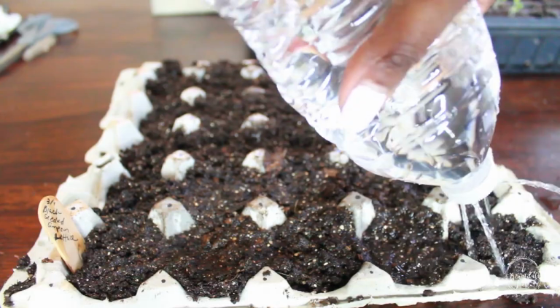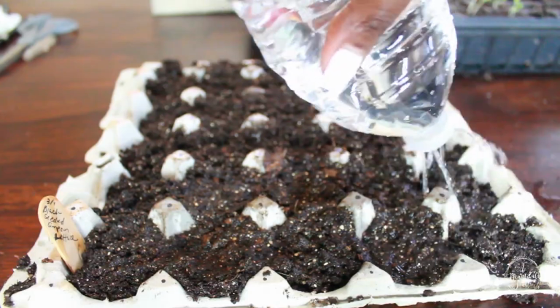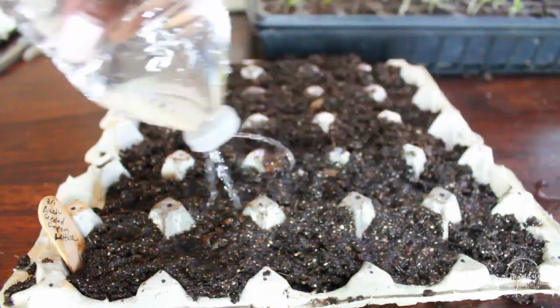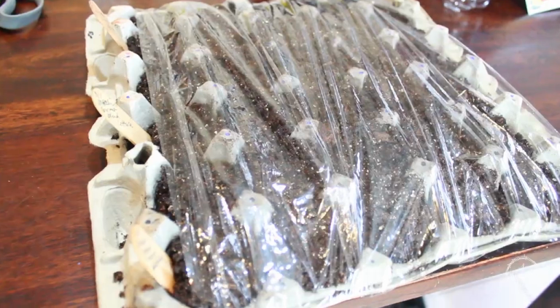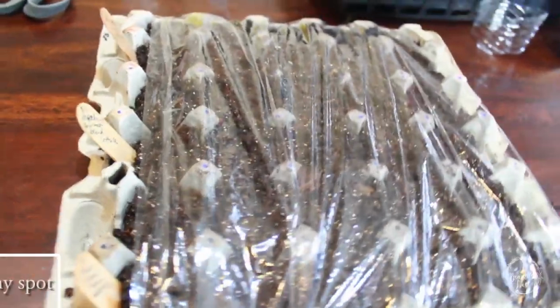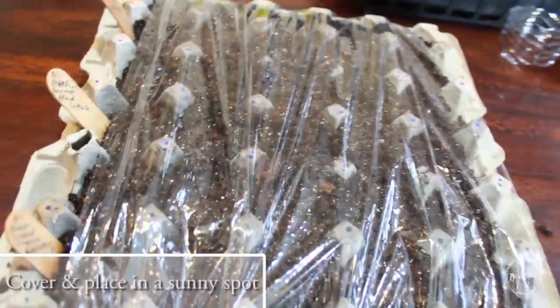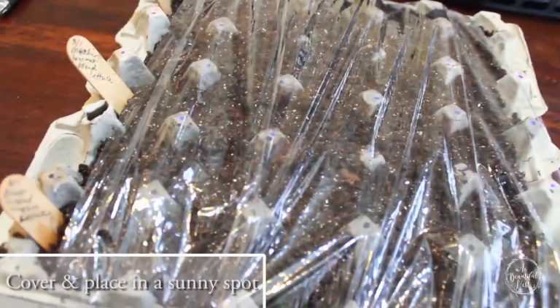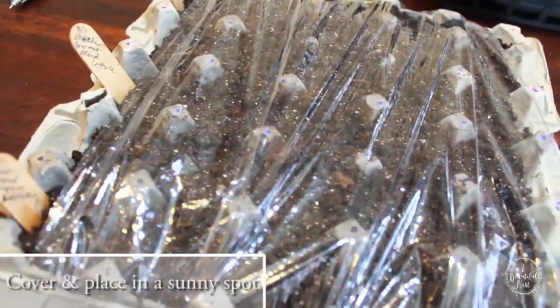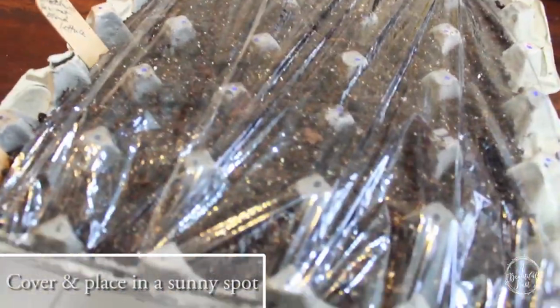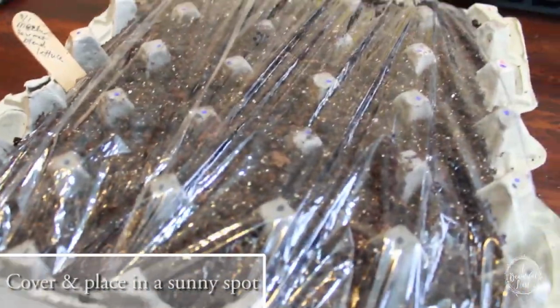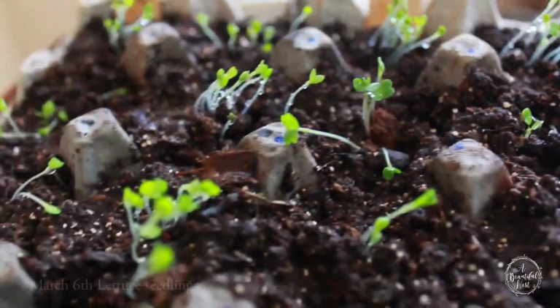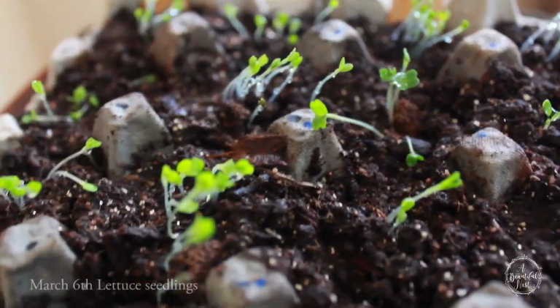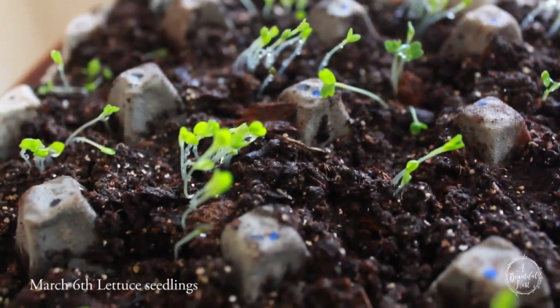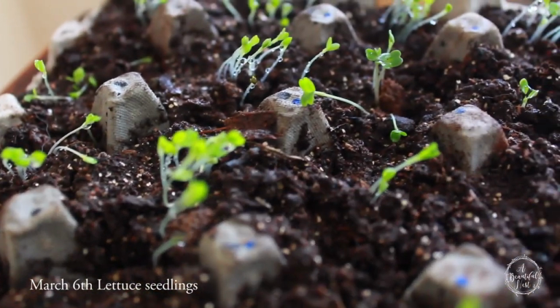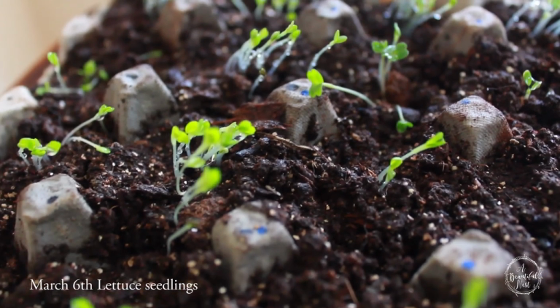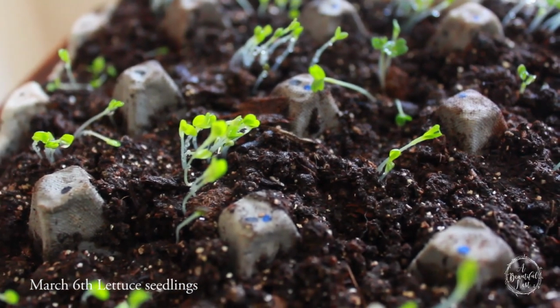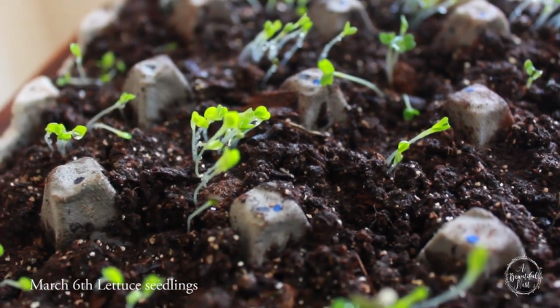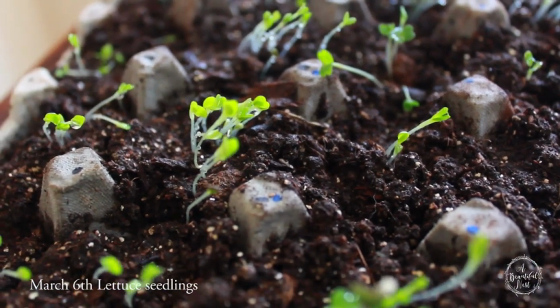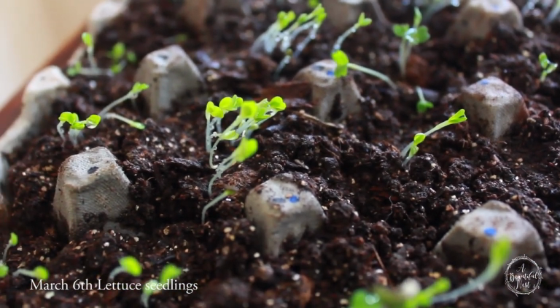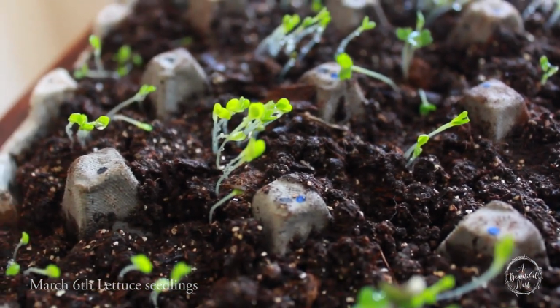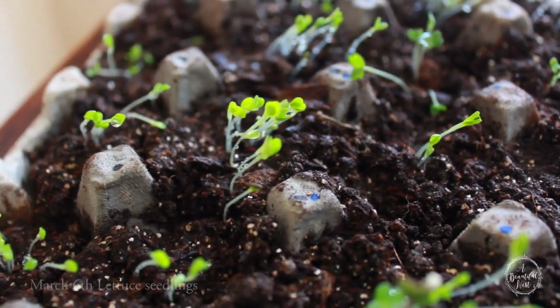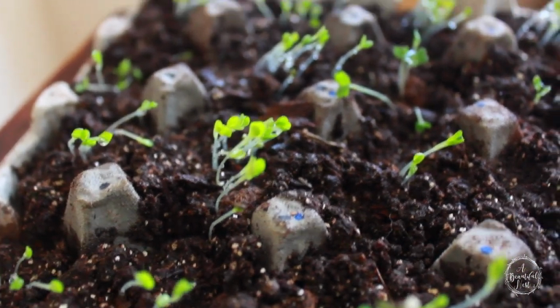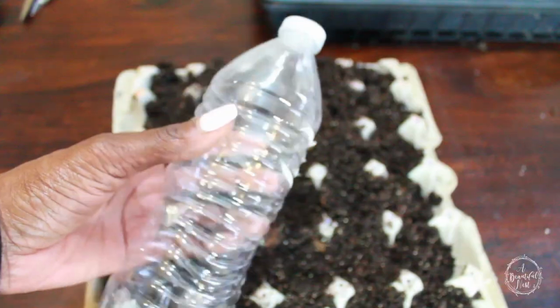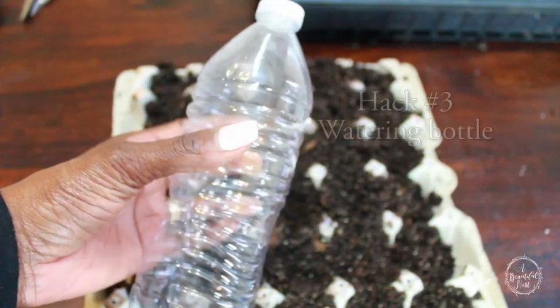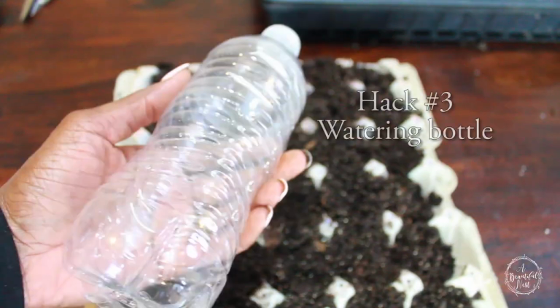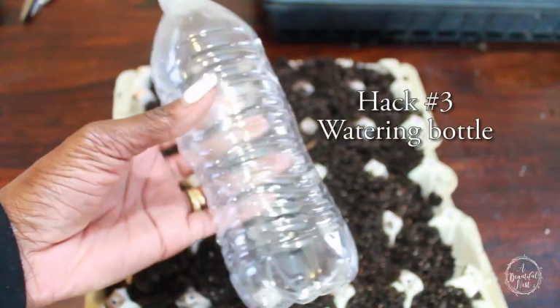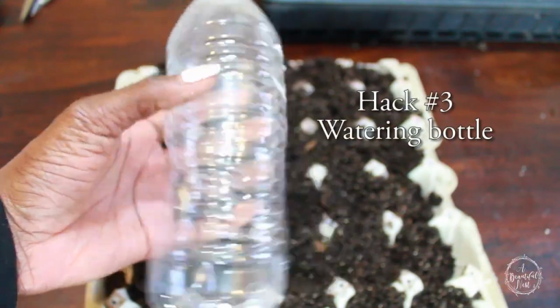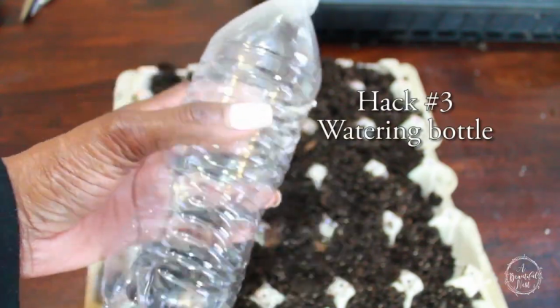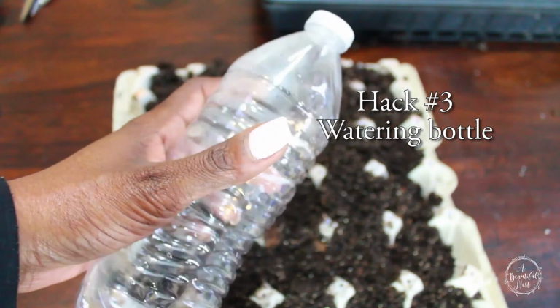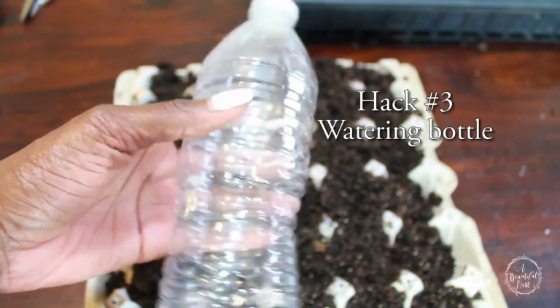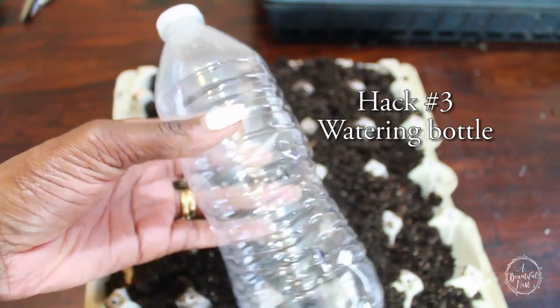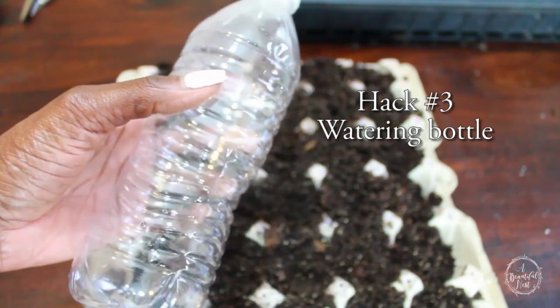Once you have them watered, don't forget to cover them. I have some saran wrap here that I've covered them with. And within 6 days, there are my little lettuce seedlings. Those will need to be transplanted out later on as they get their true leaves, so just keep that in mind.